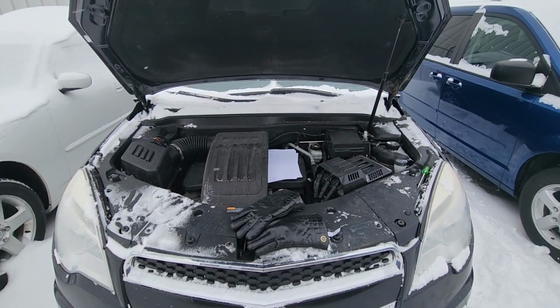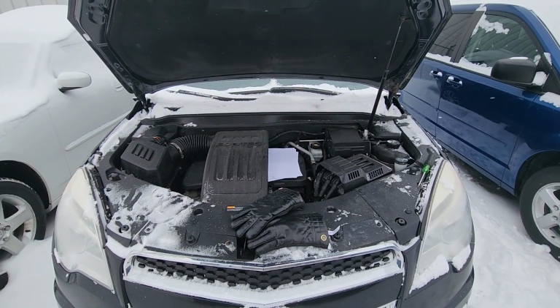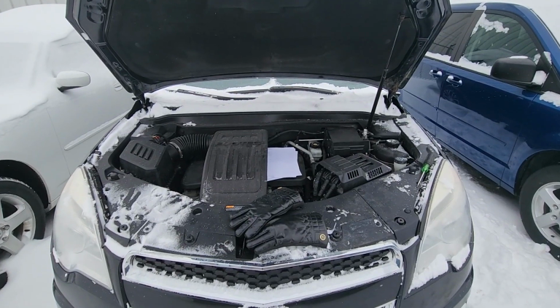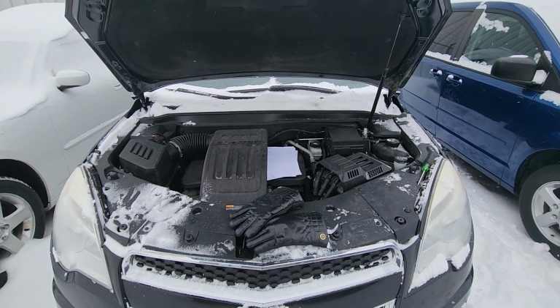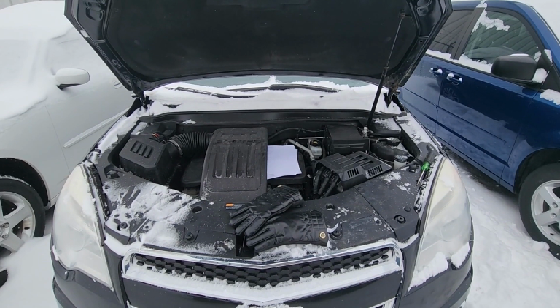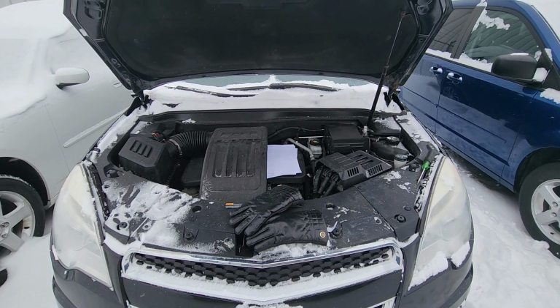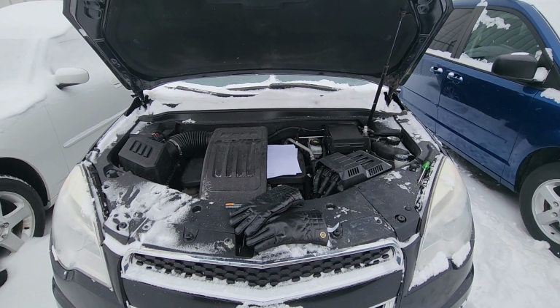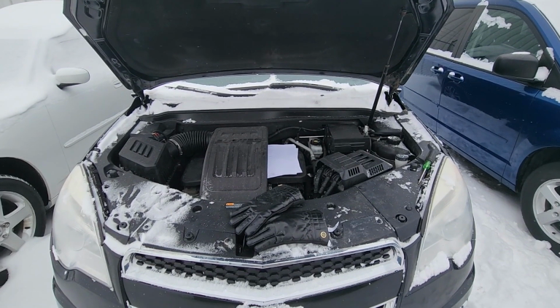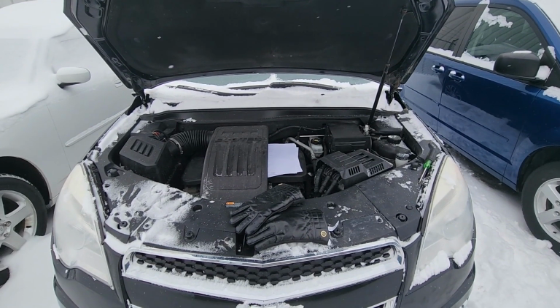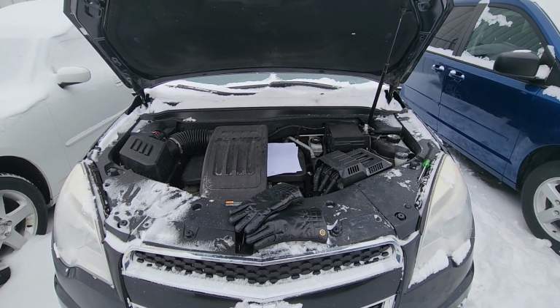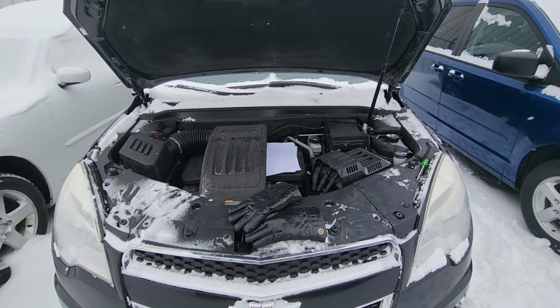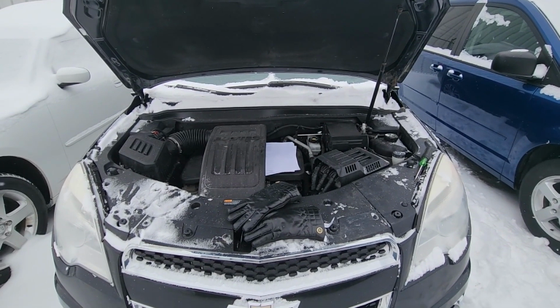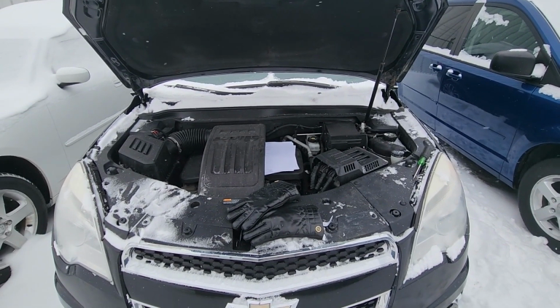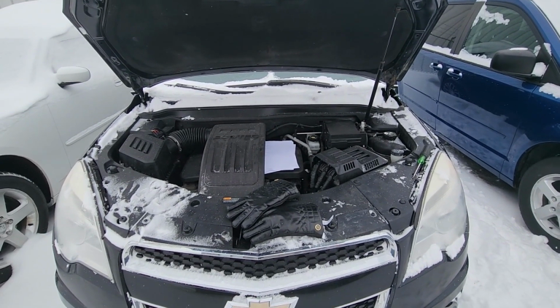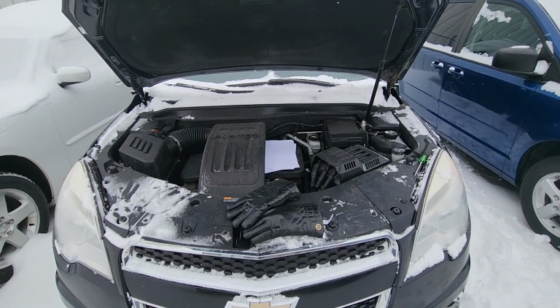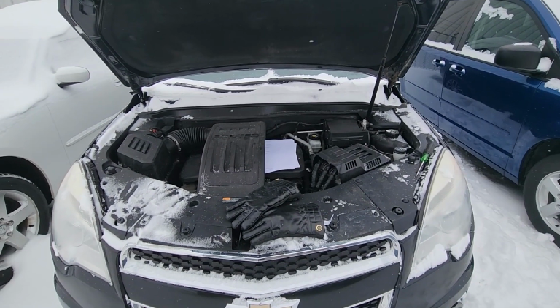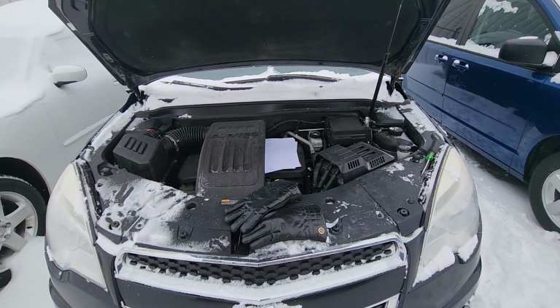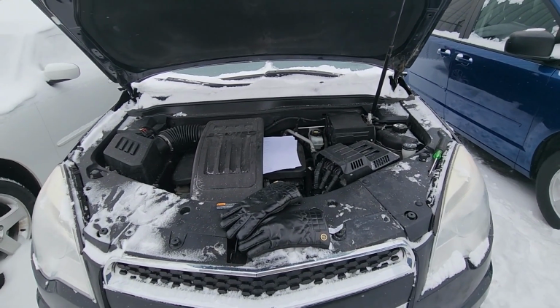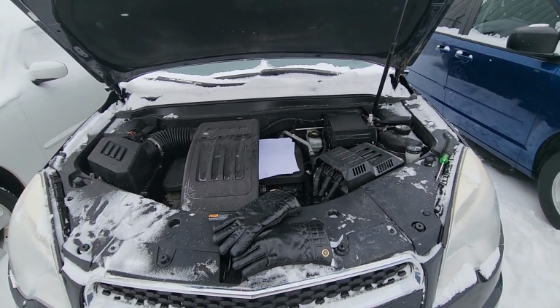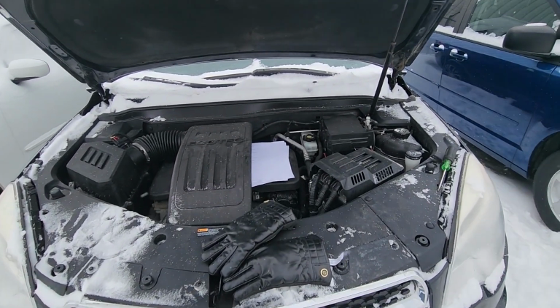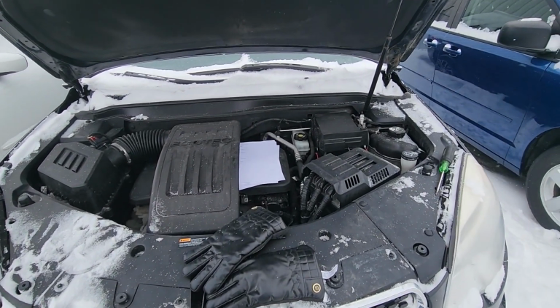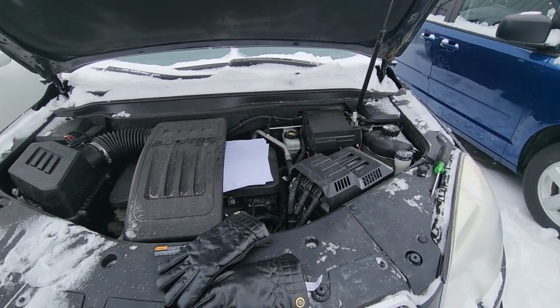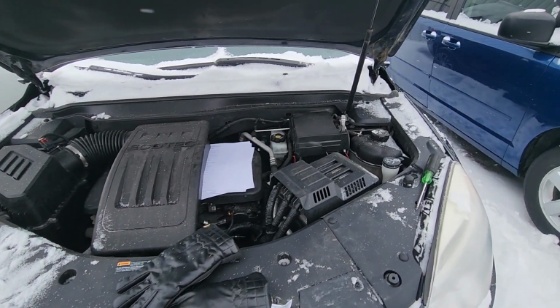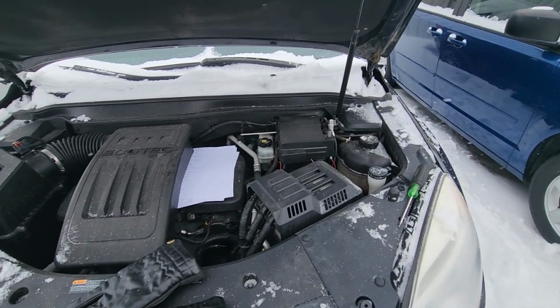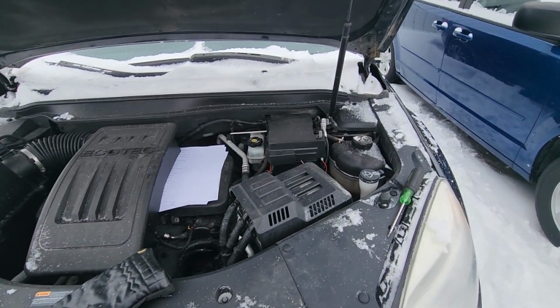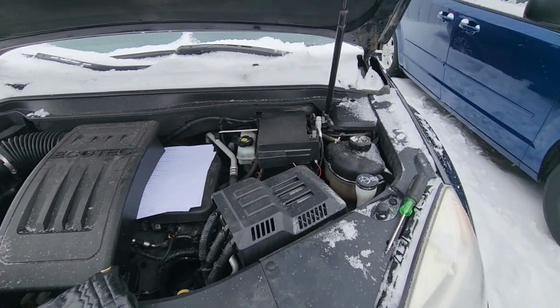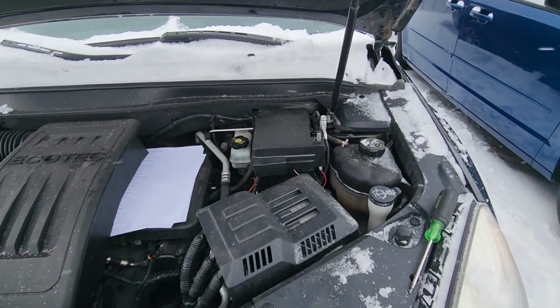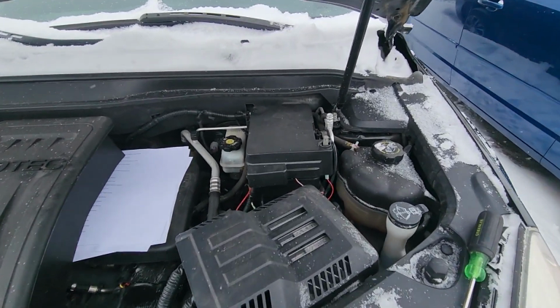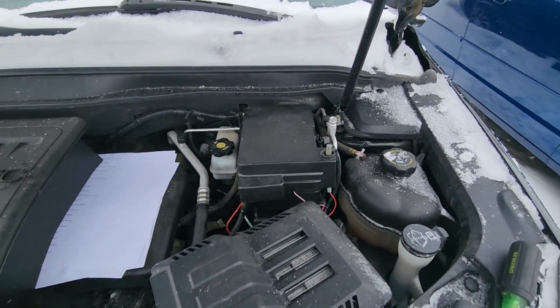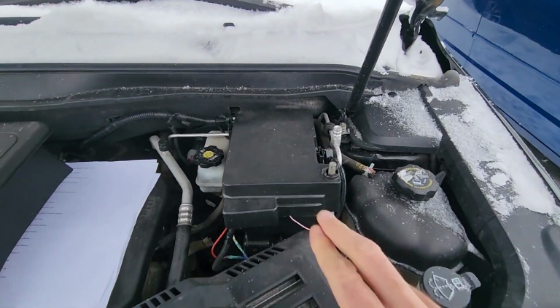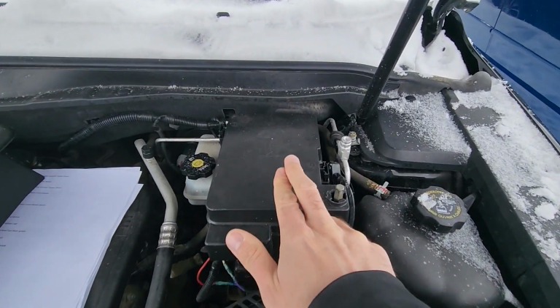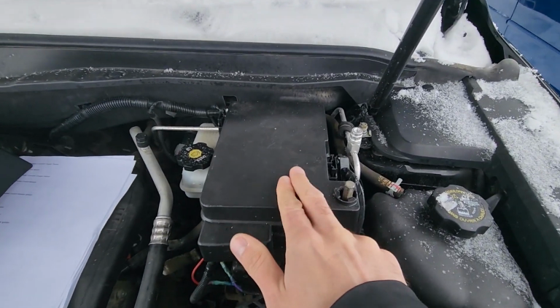All the fuses and relays will be located in the main fuse box which is under the front hood — quite easy accessible, it's right here.